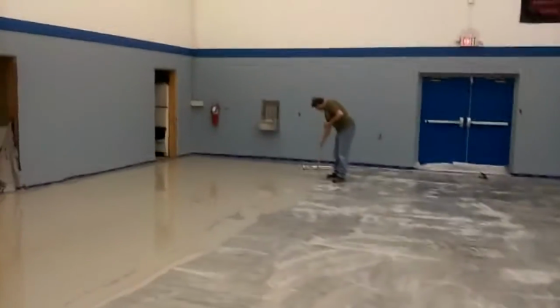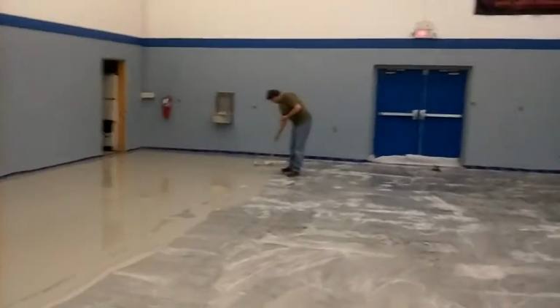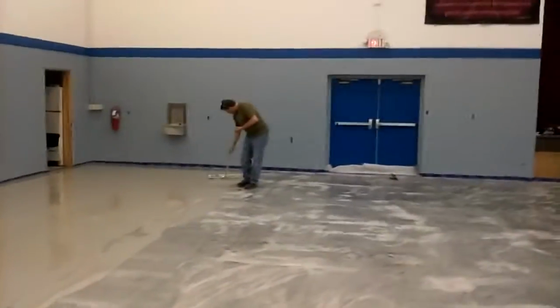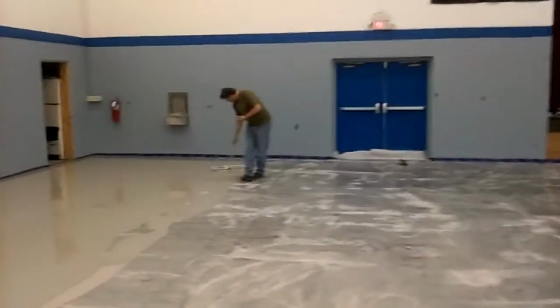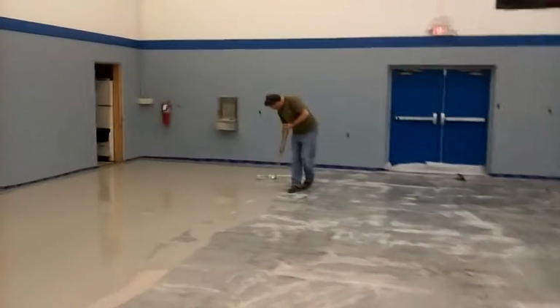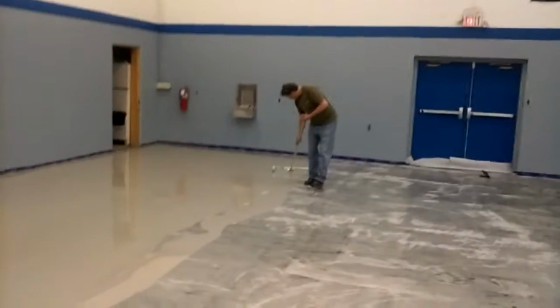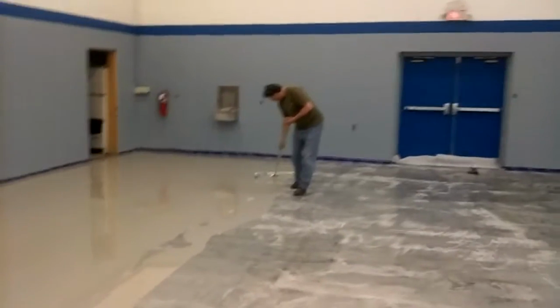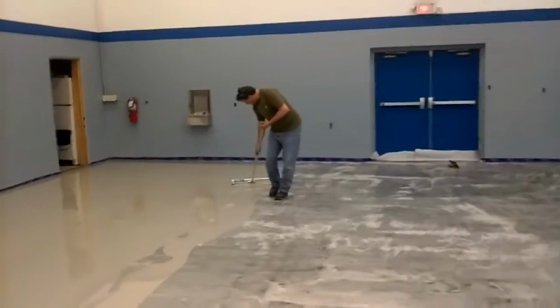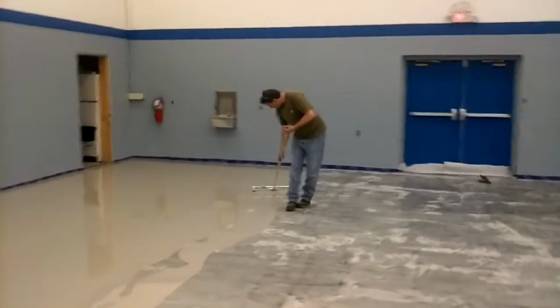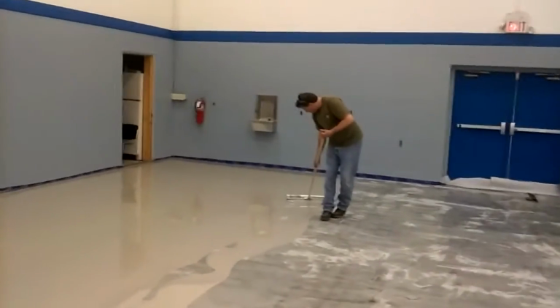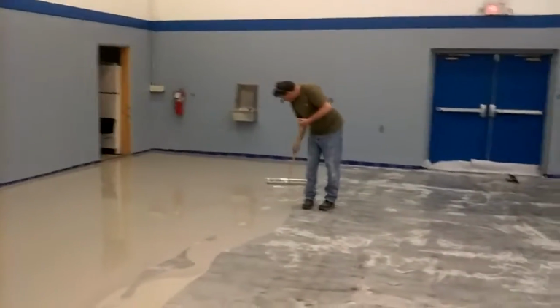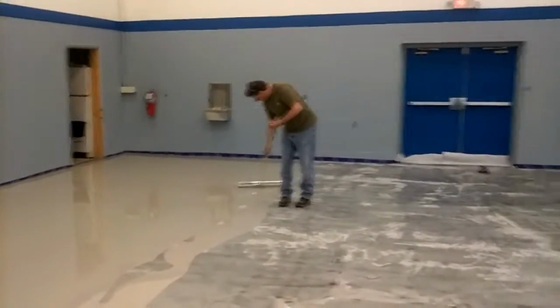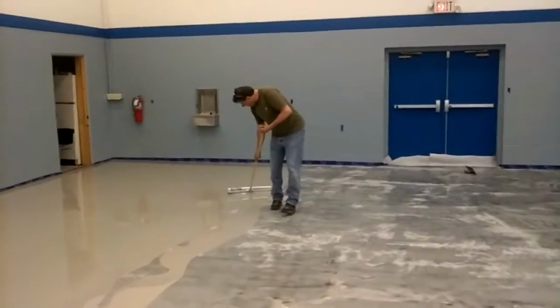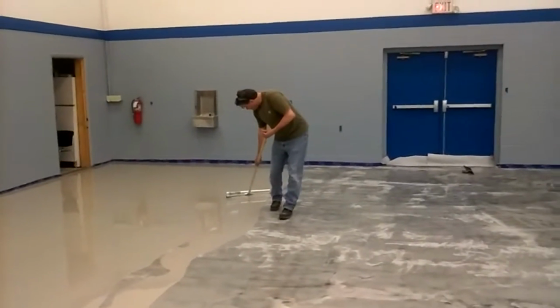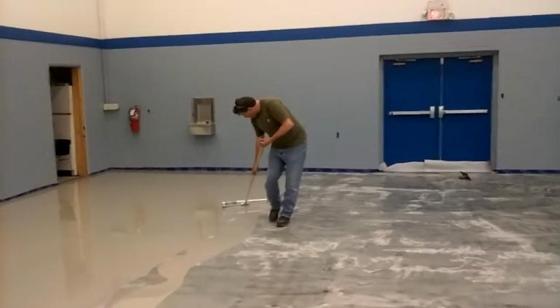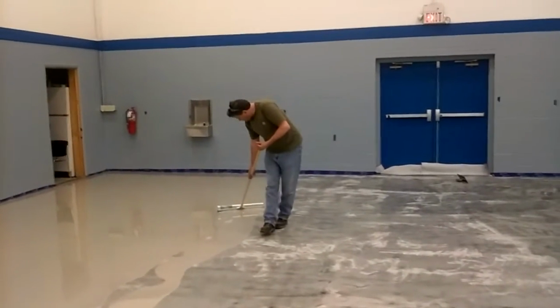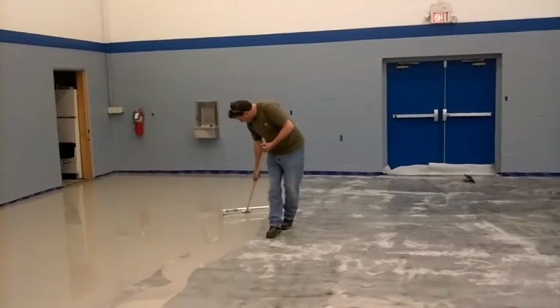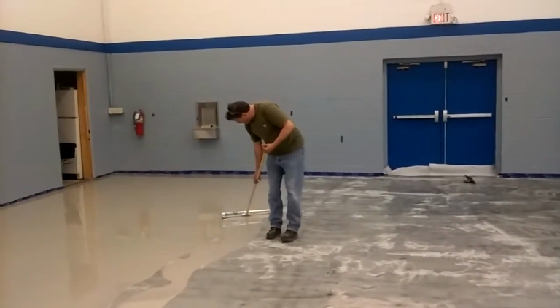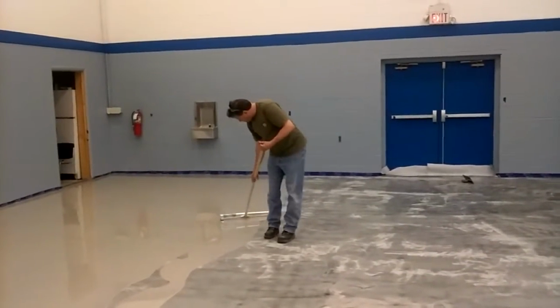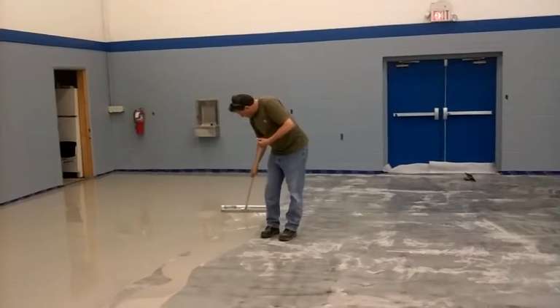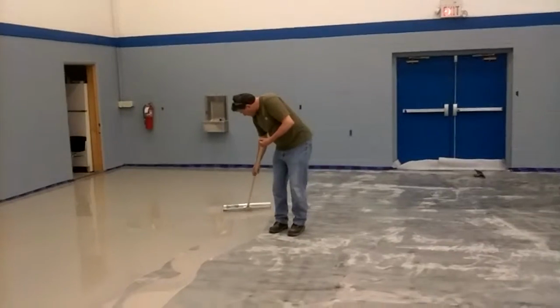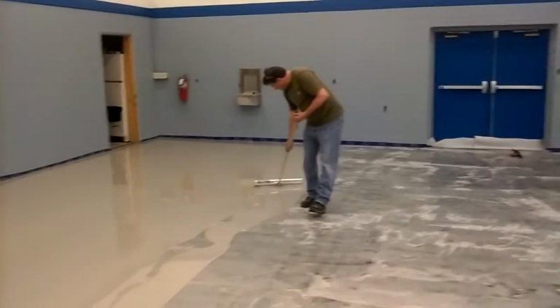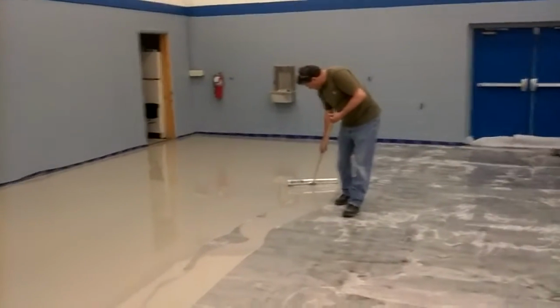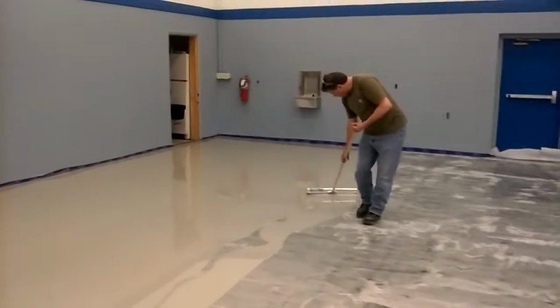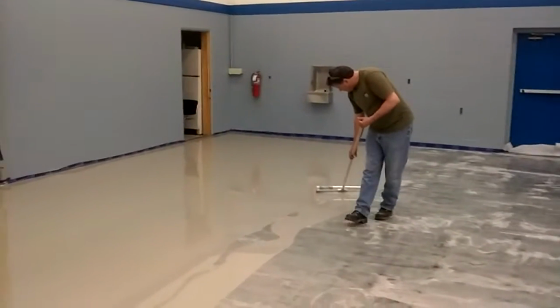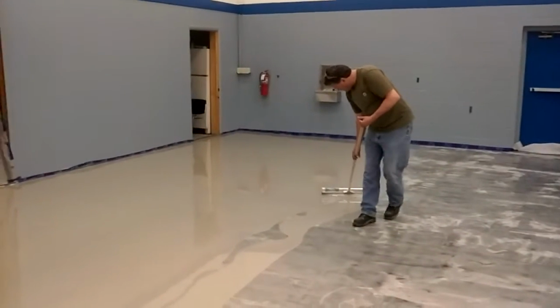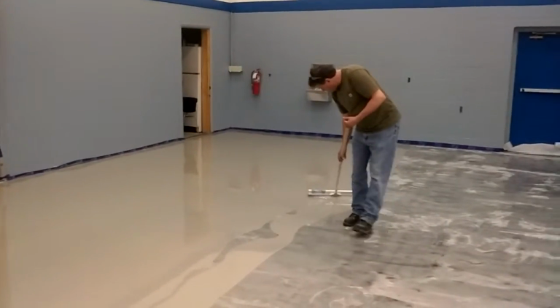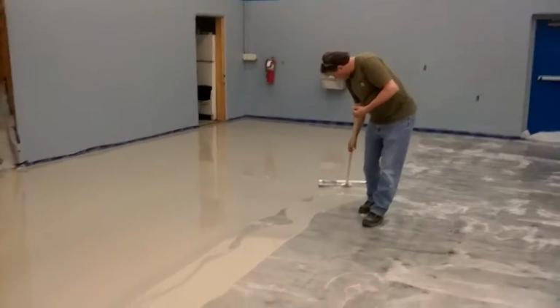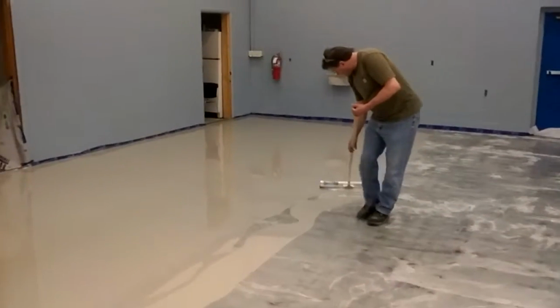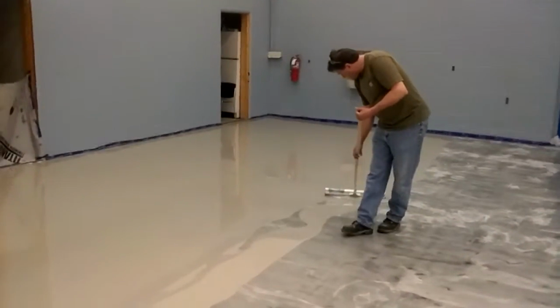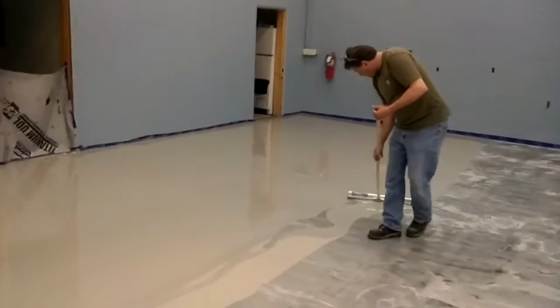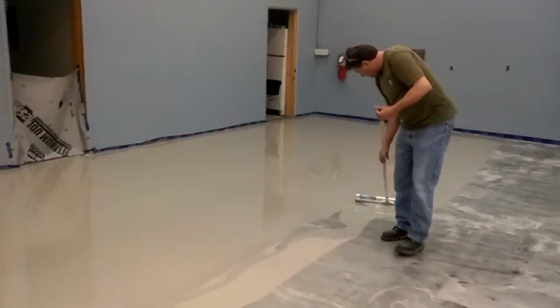We got my dad John over here. He's squeegeeing. The floor is coming out pretty nice — you got to keep it at one consistent level.